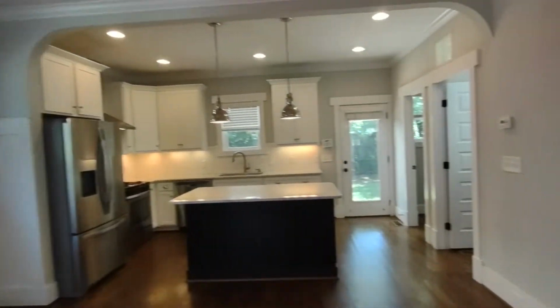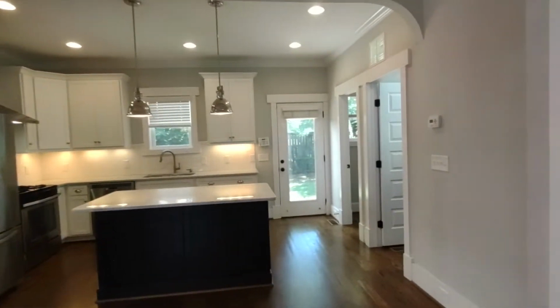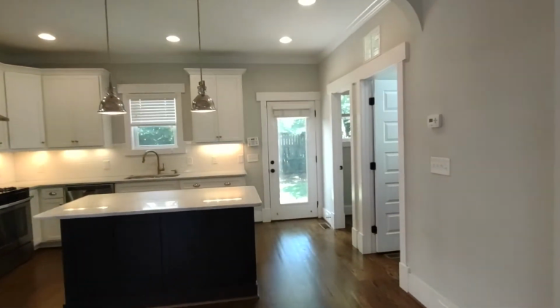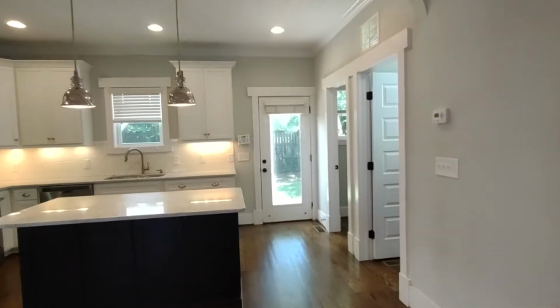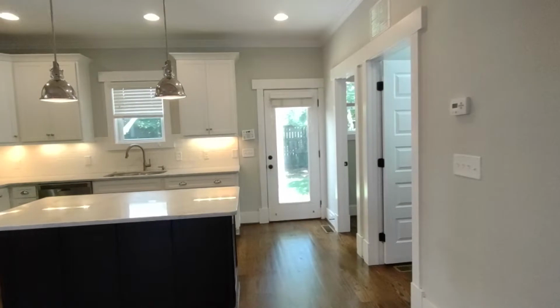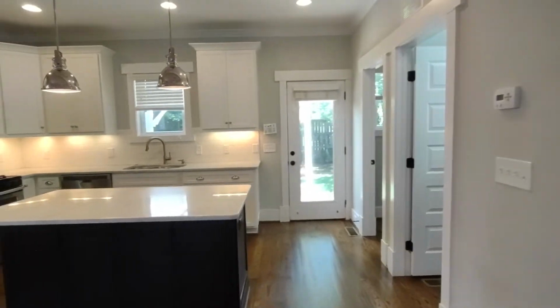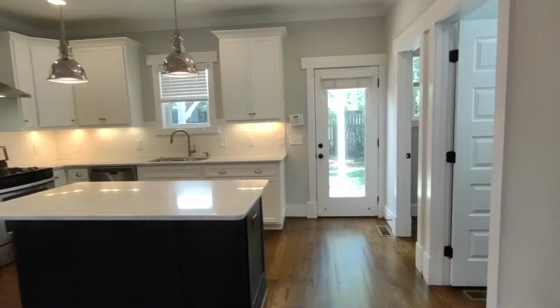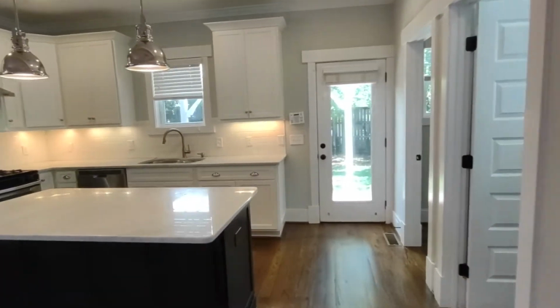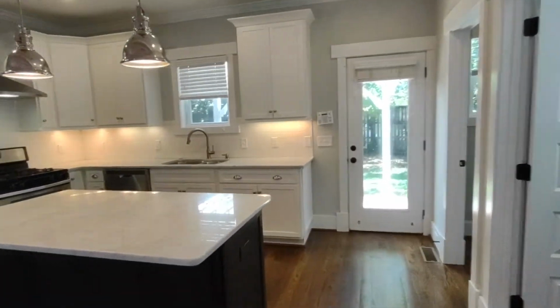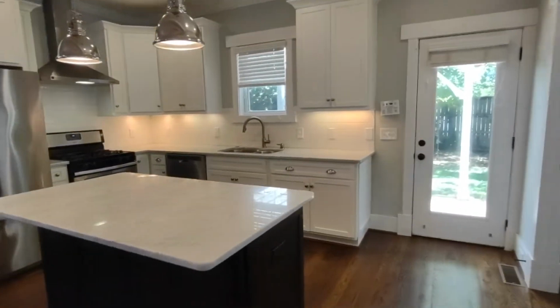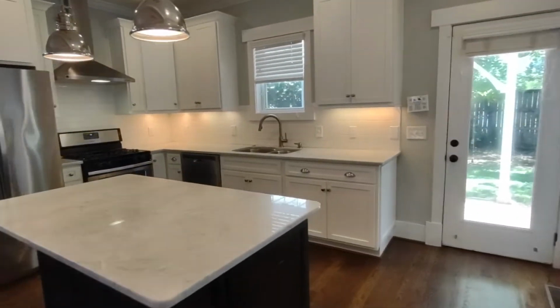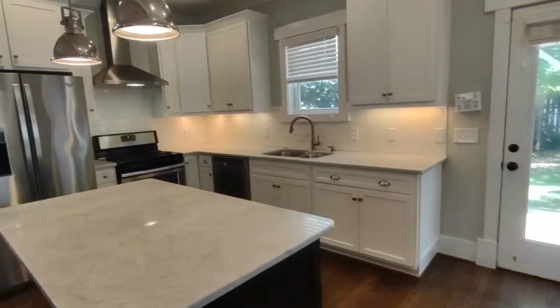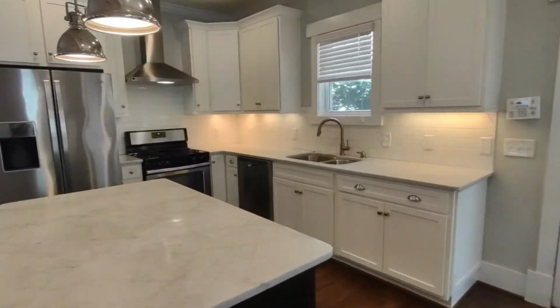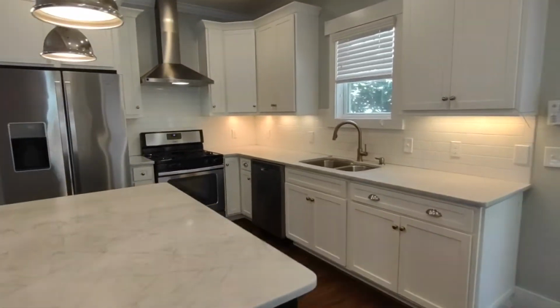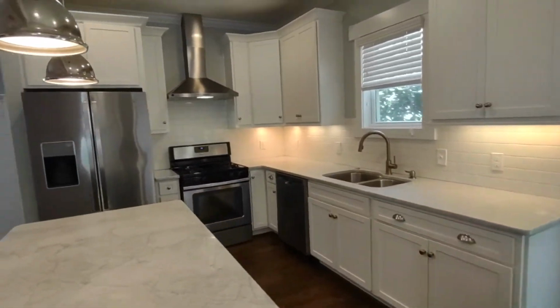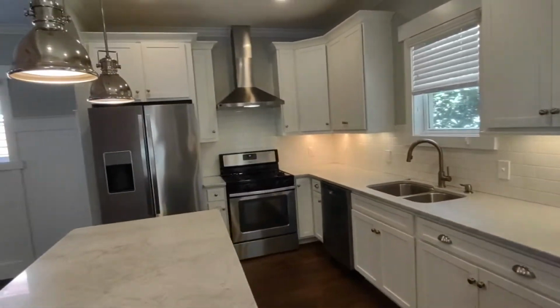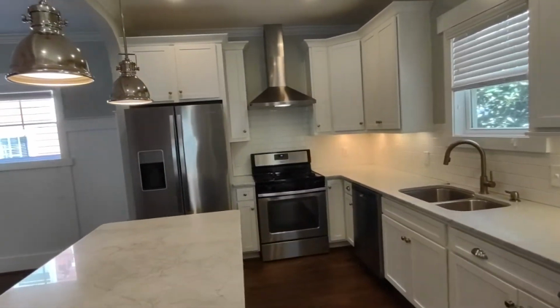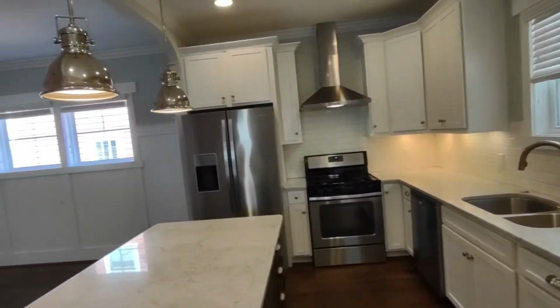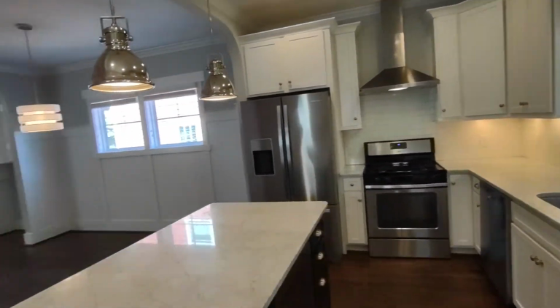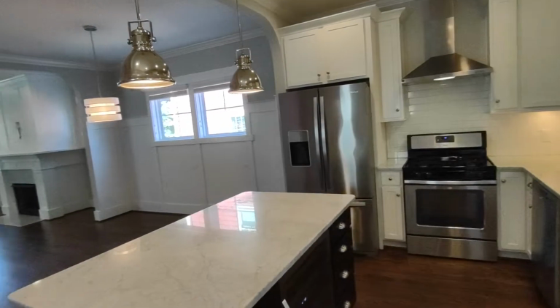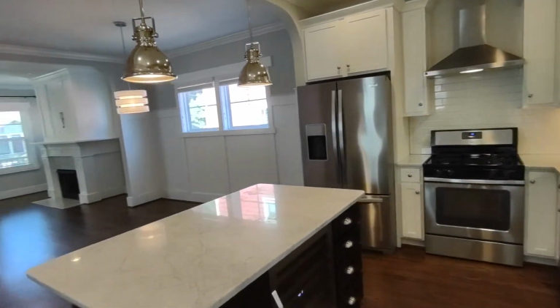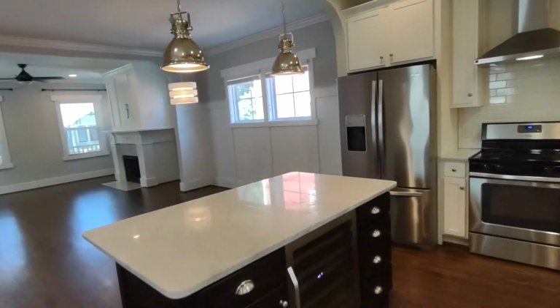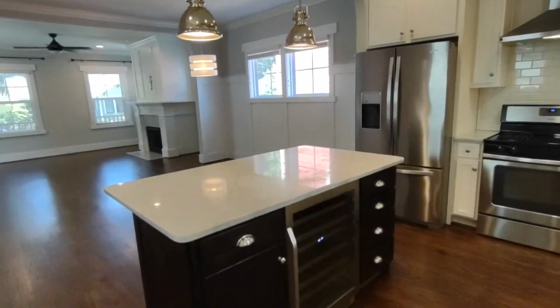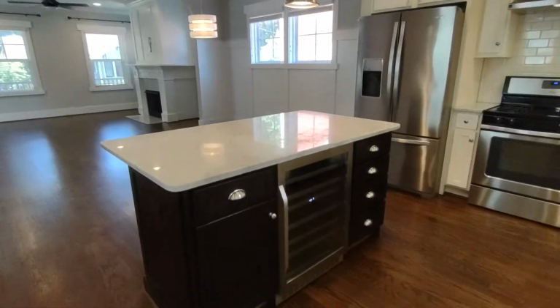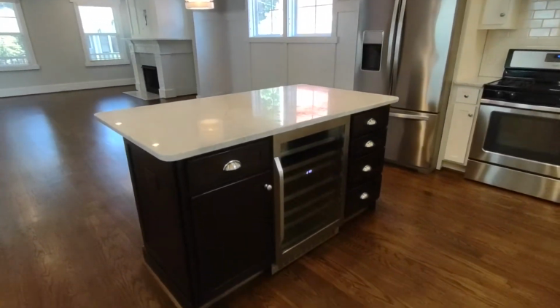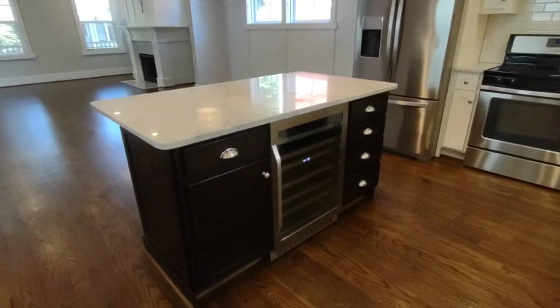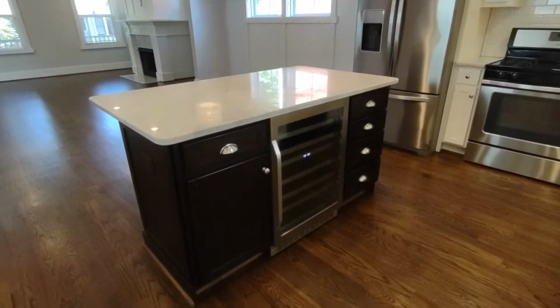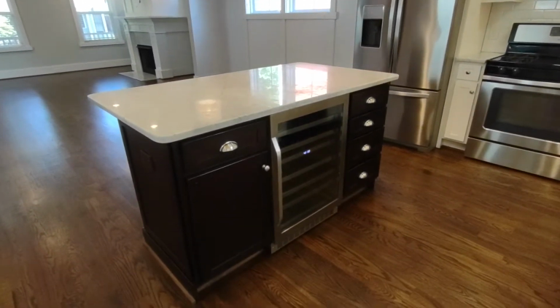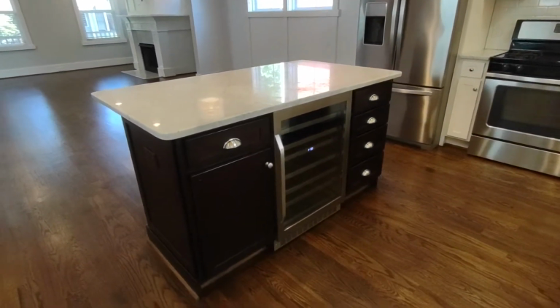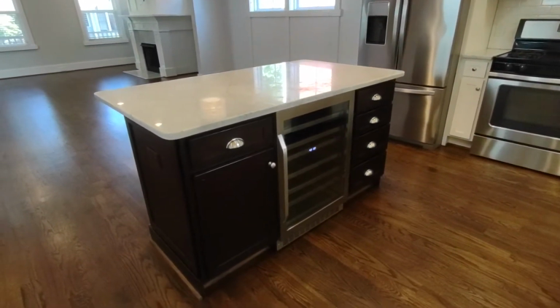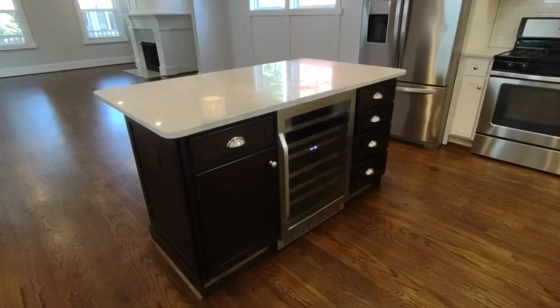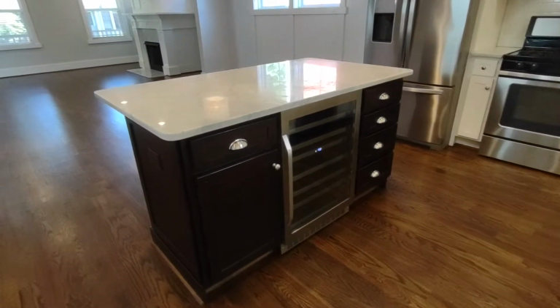Going further into the kitchen, the kitchen is complete with granite countertops, matching appliances, and pendant lighting. We also have a wine fridge in the kitchen.